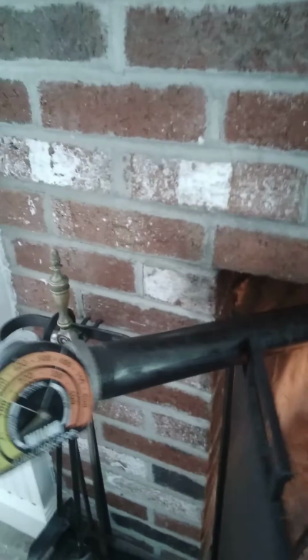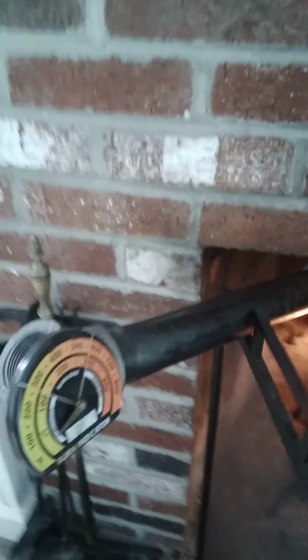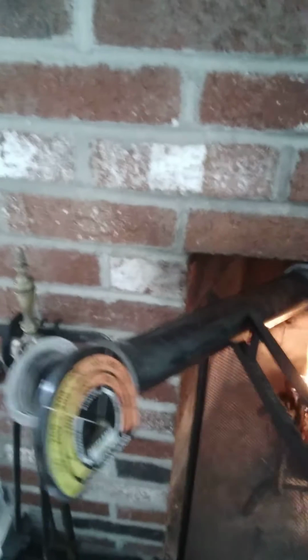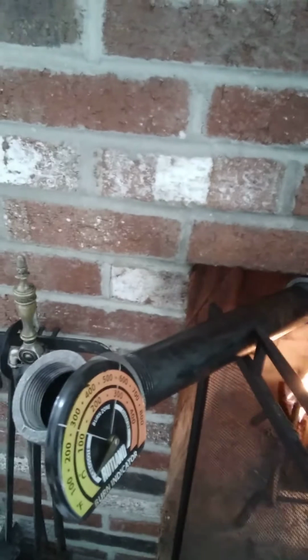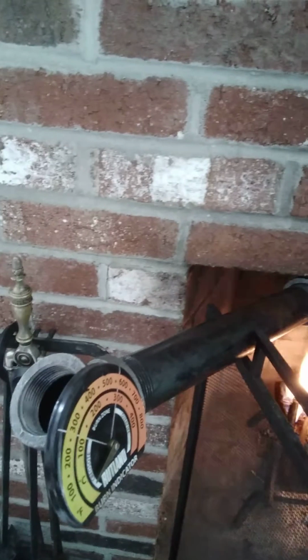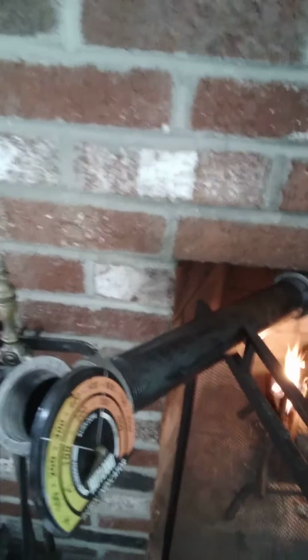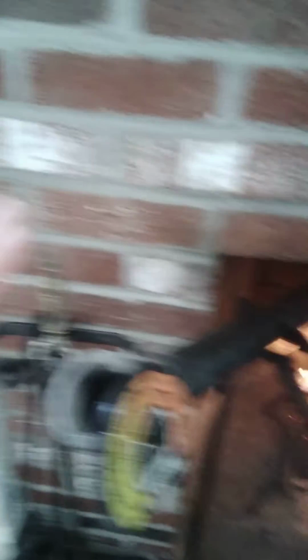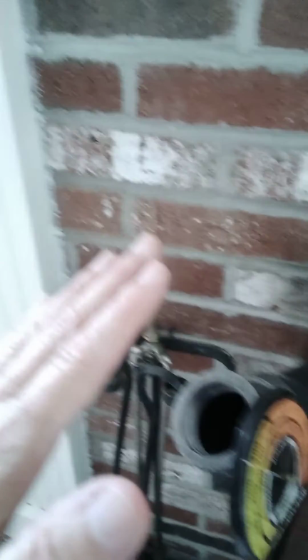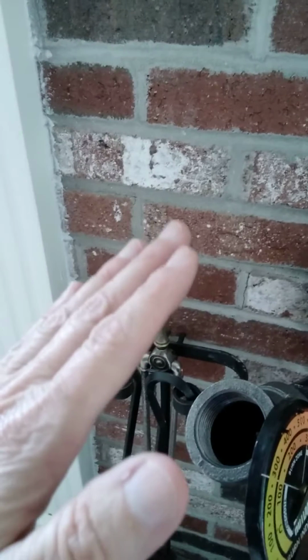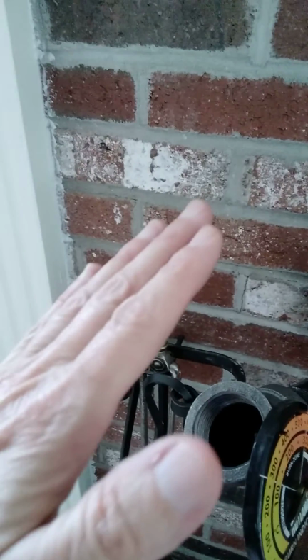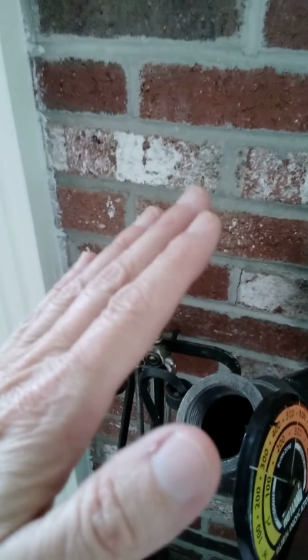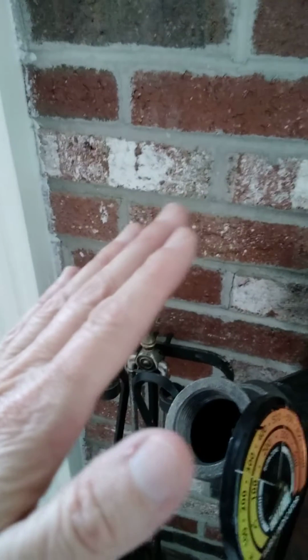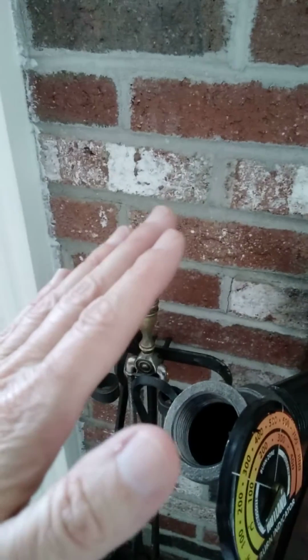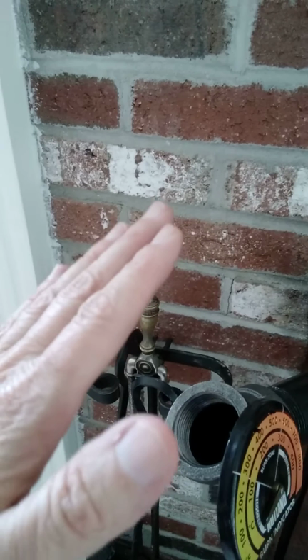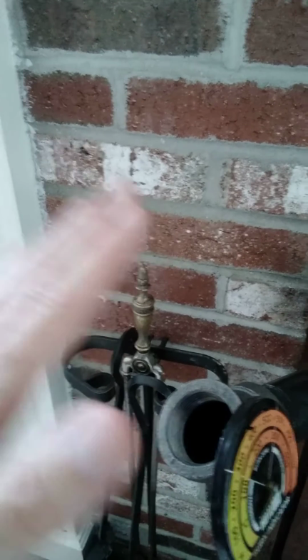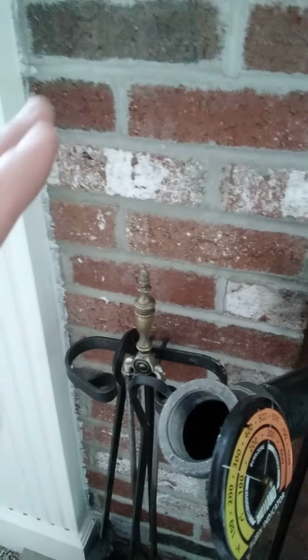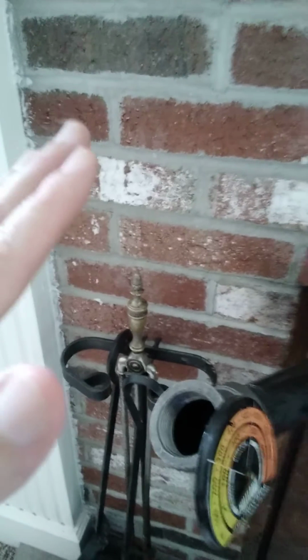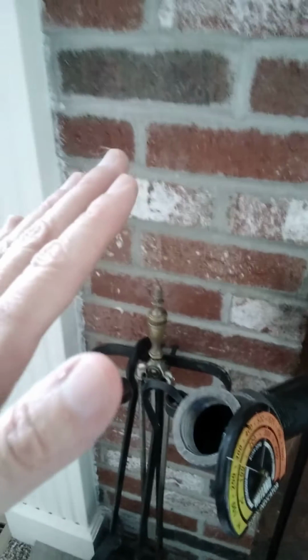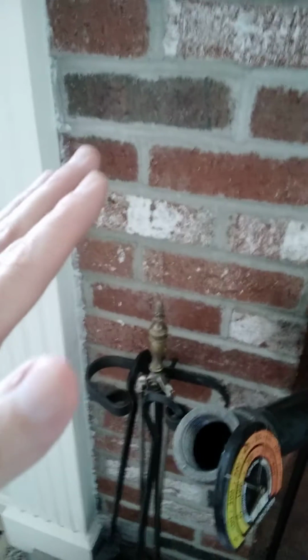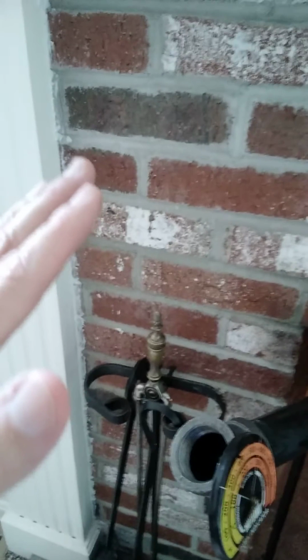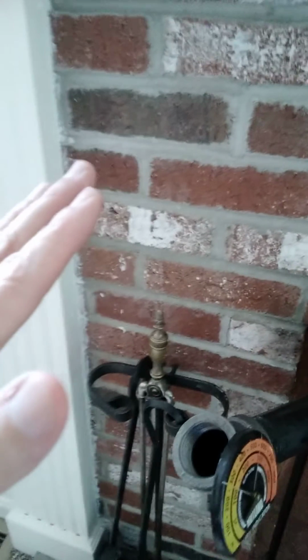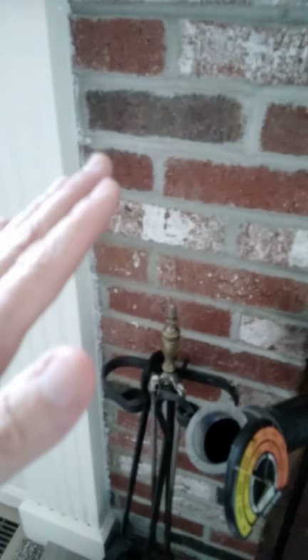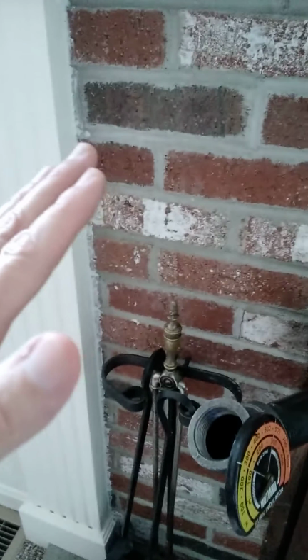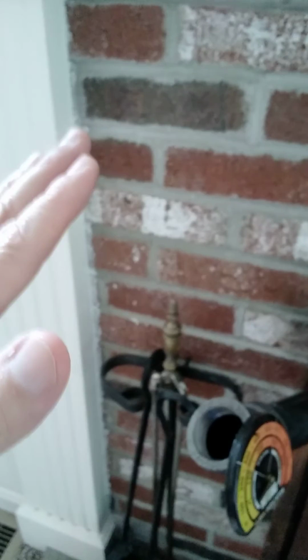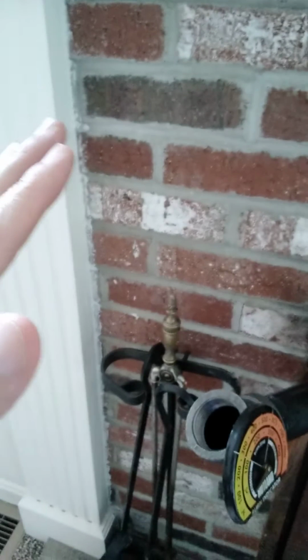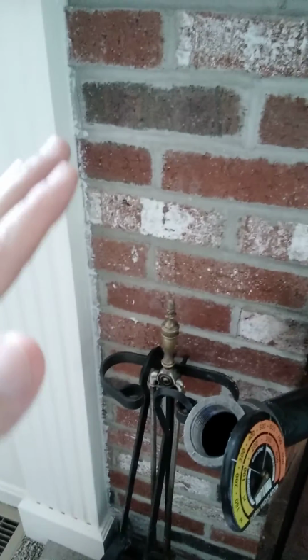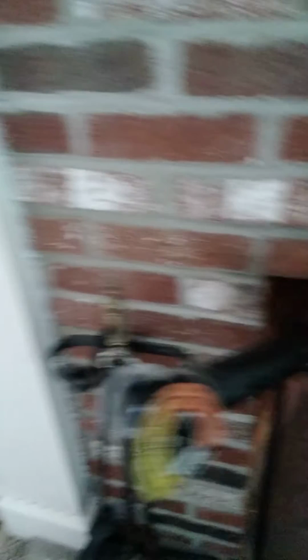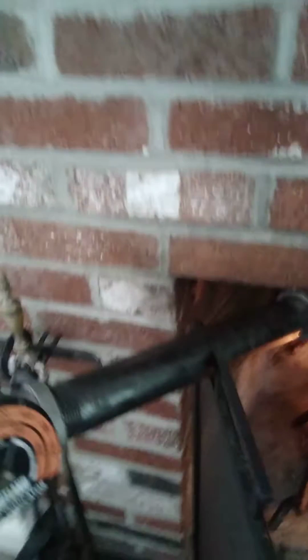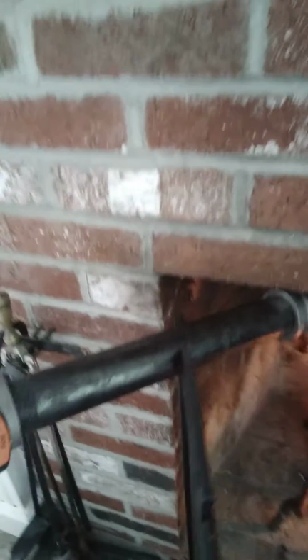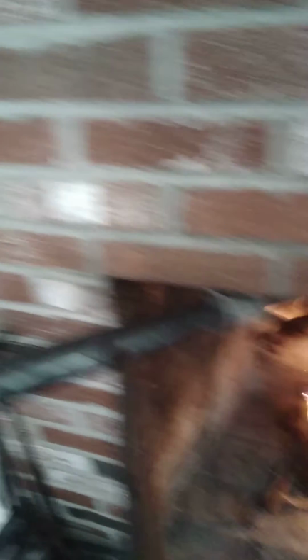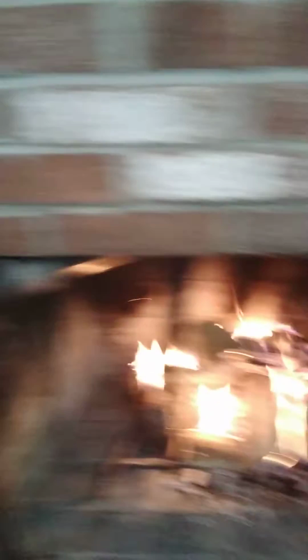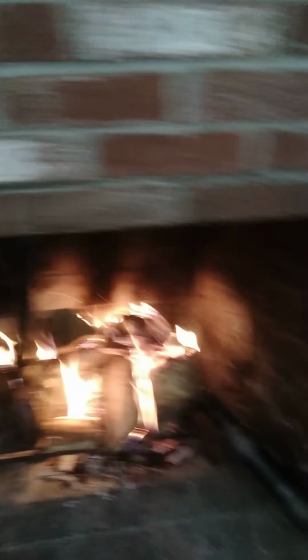The heat that comes out of this is just amazing. This is without the fan on, and it's probably reaching out to about a foot and a half. The temperature gauge is broken, so that's not helping me.